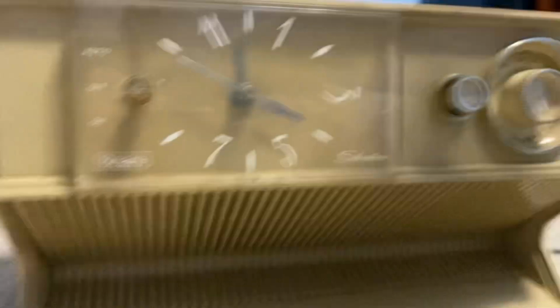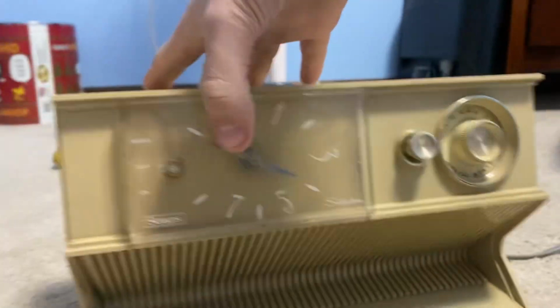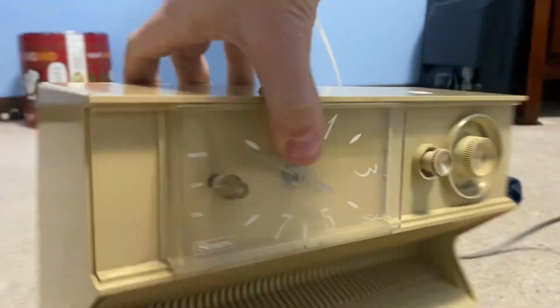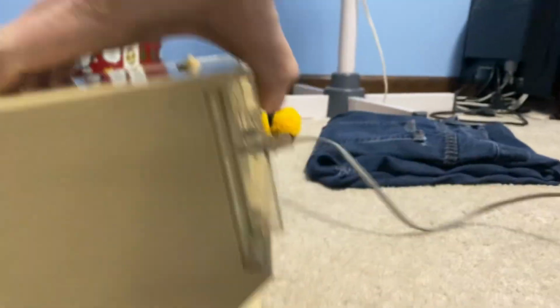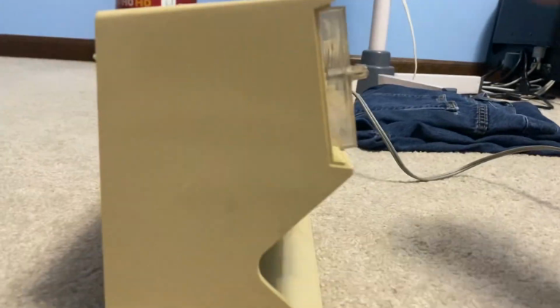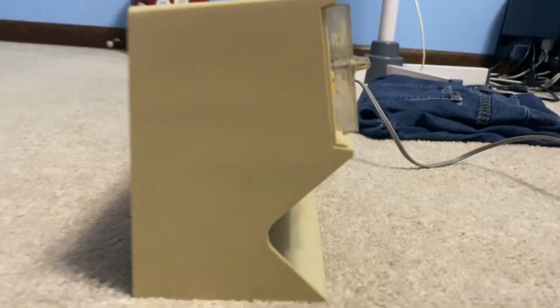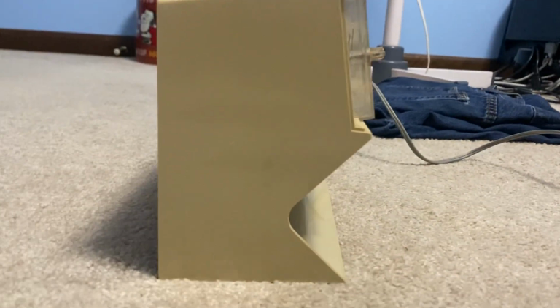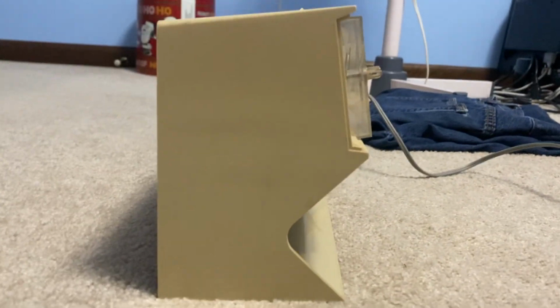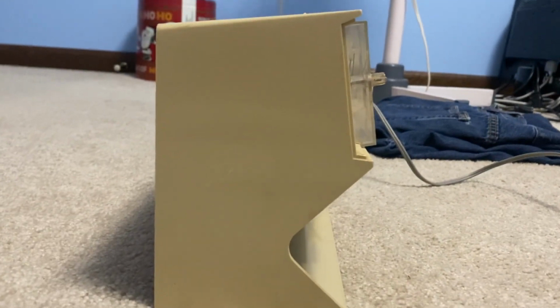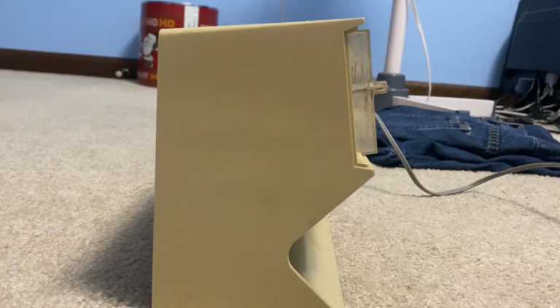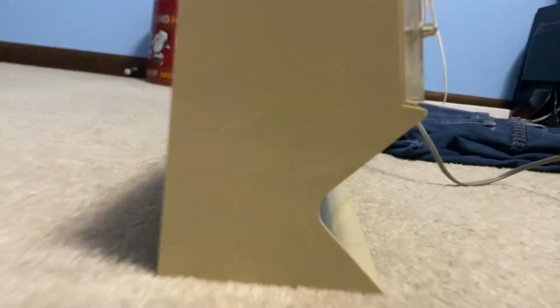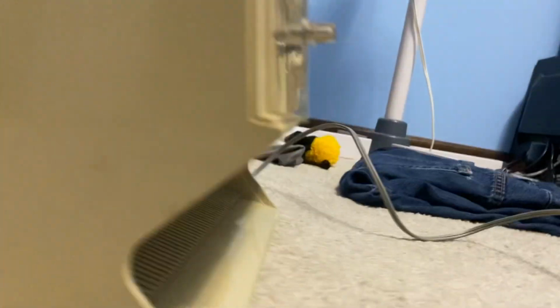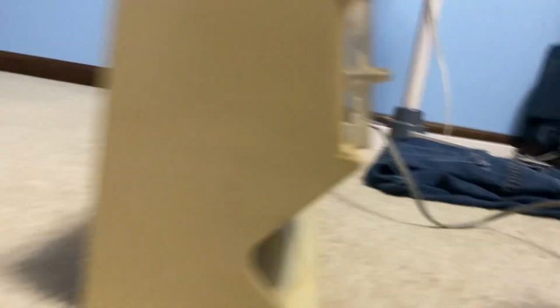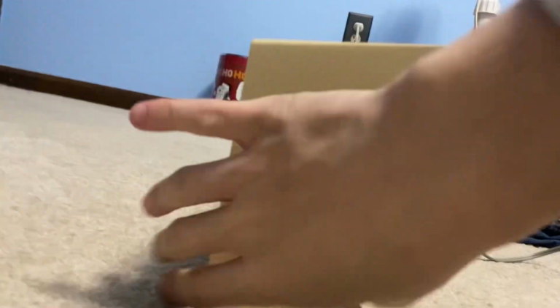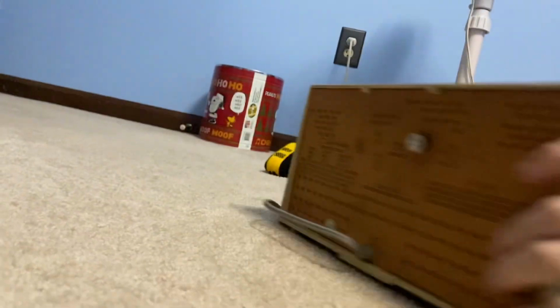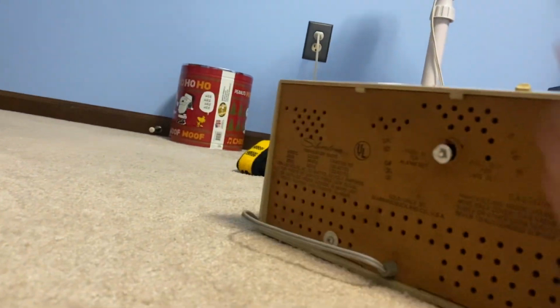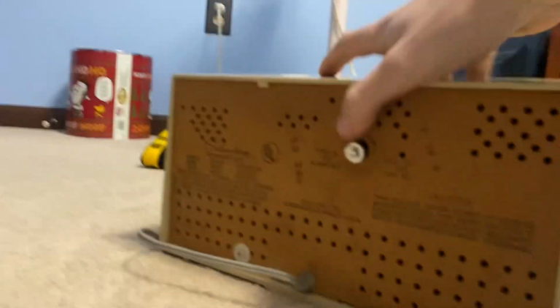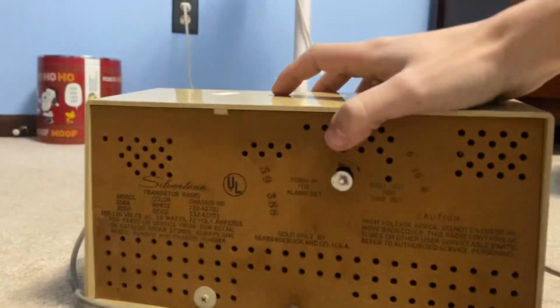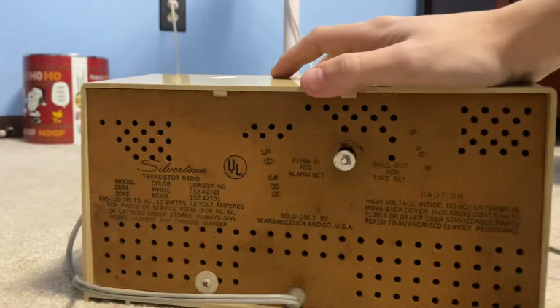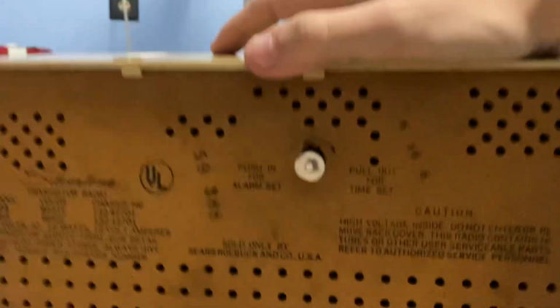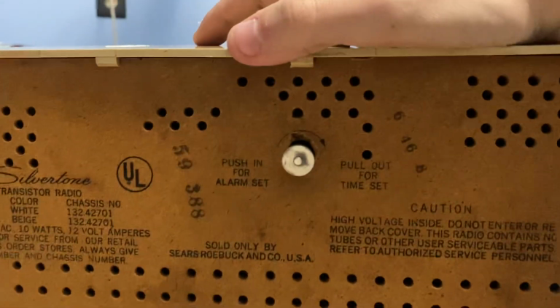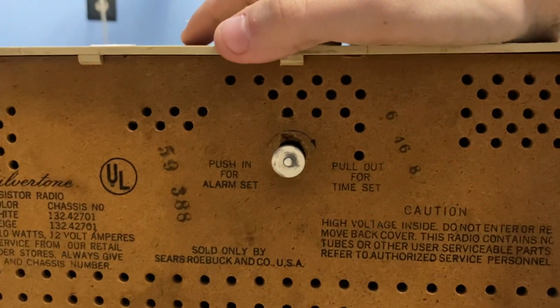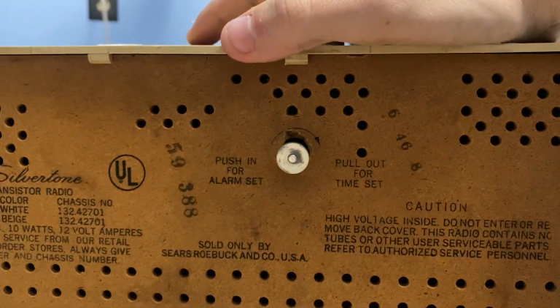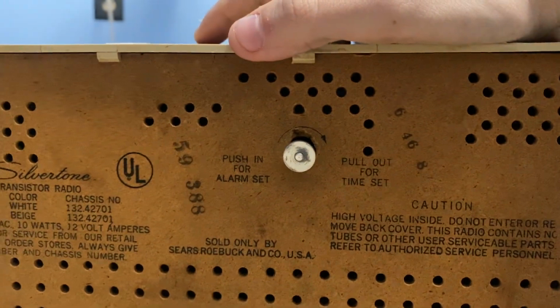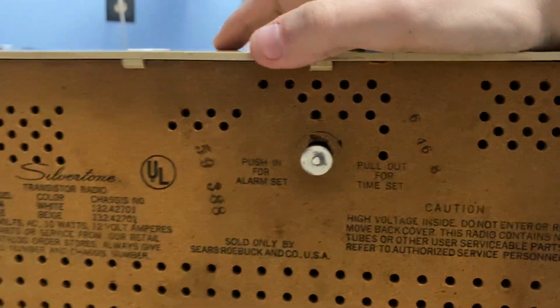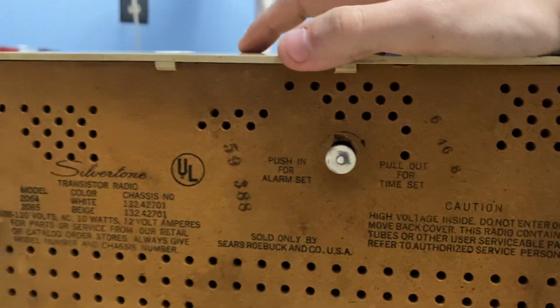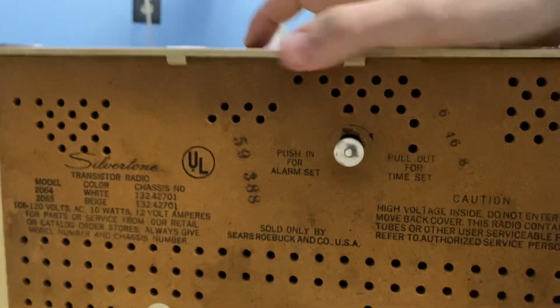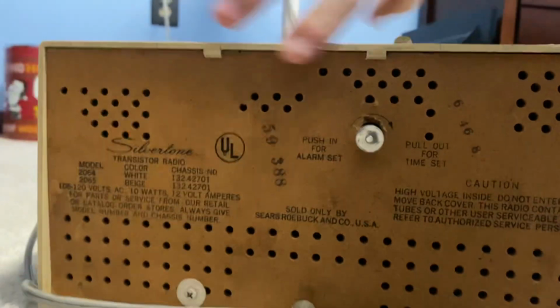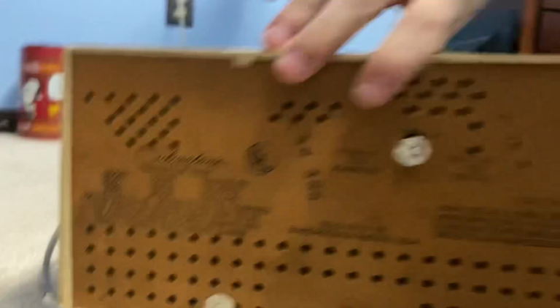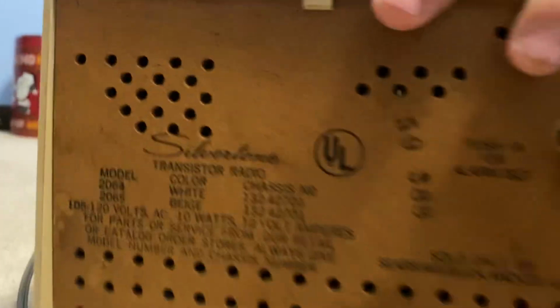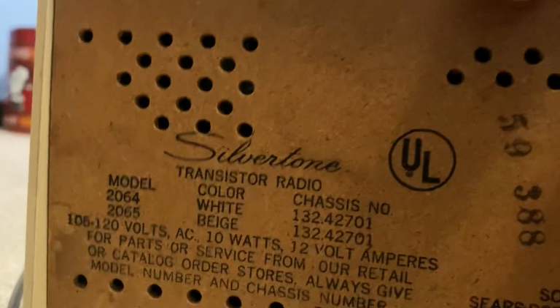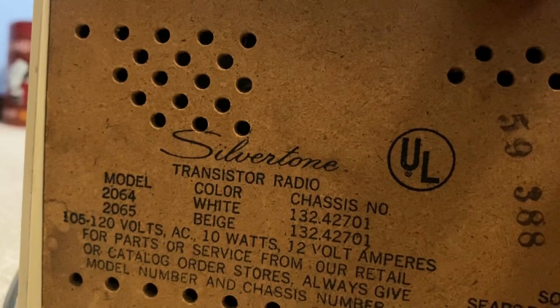It's got a weird design to it — kind of neat how it's raised up like that. Here's the model number.